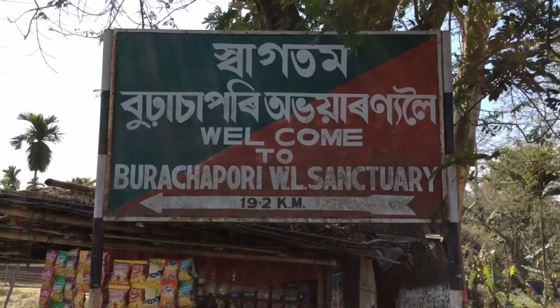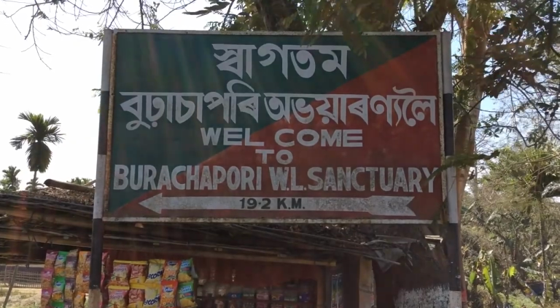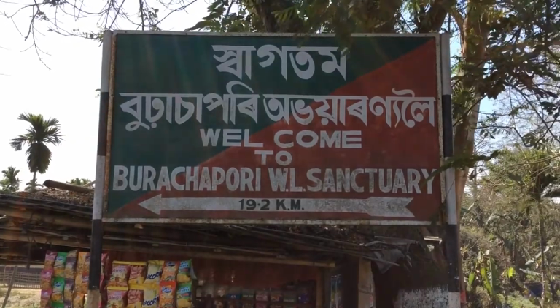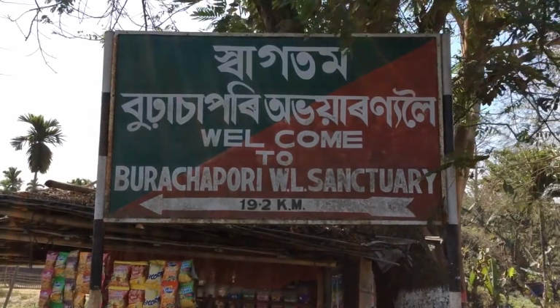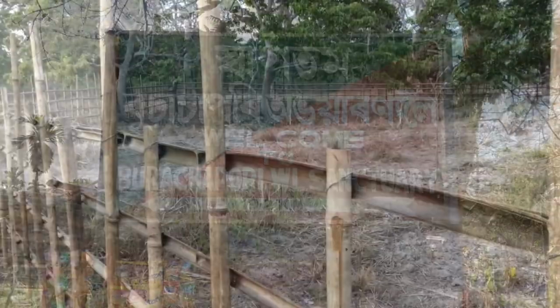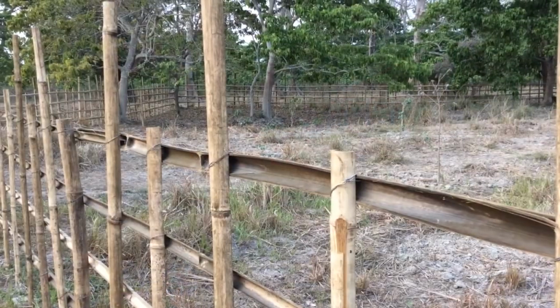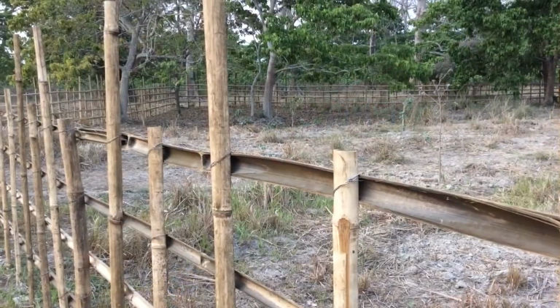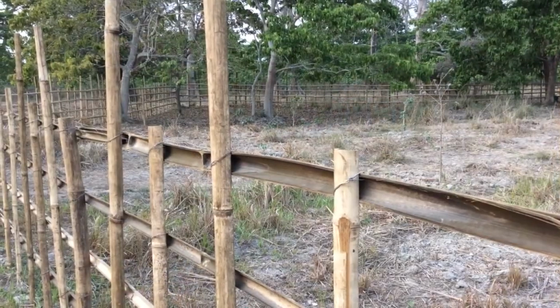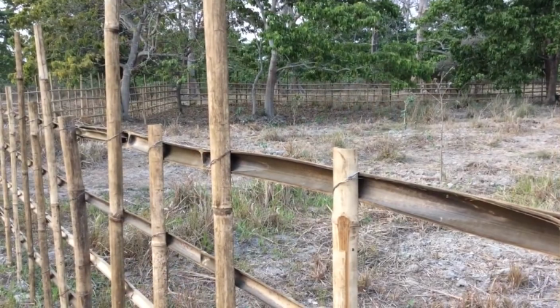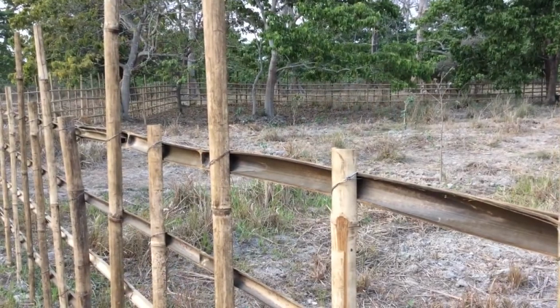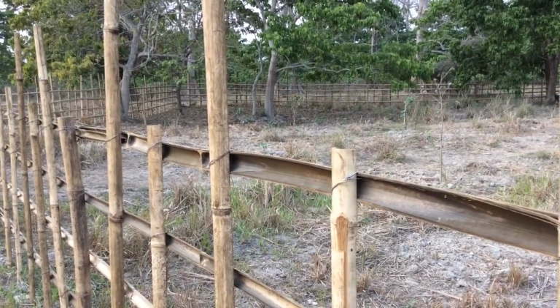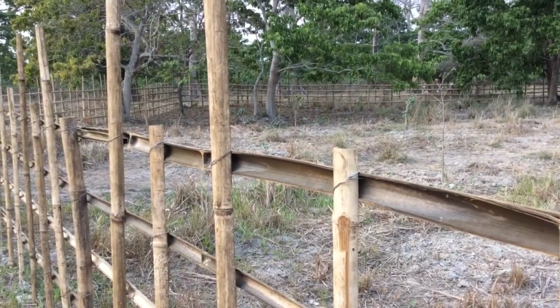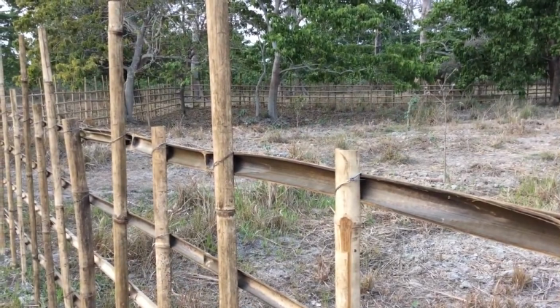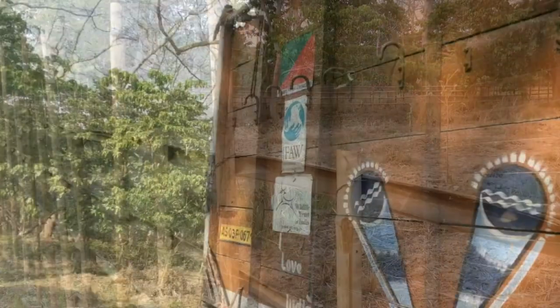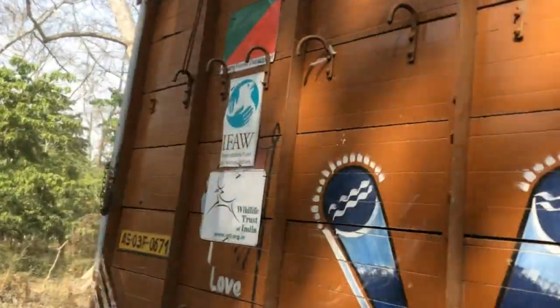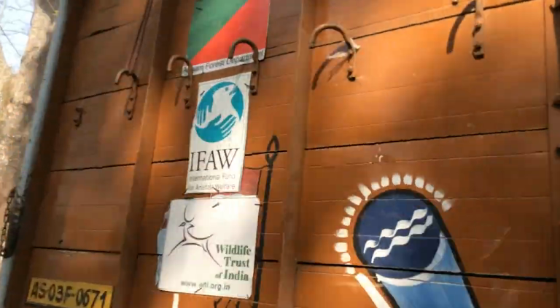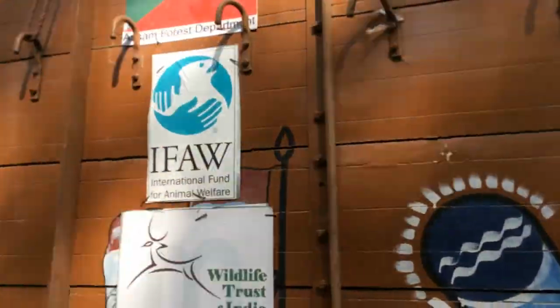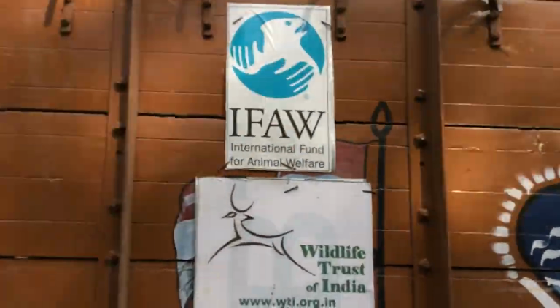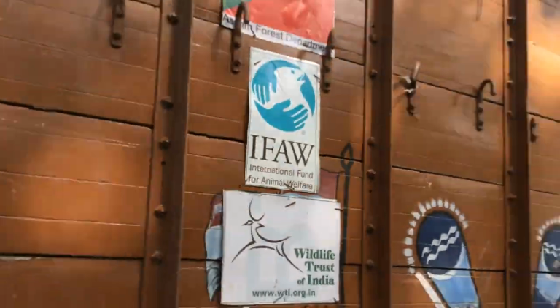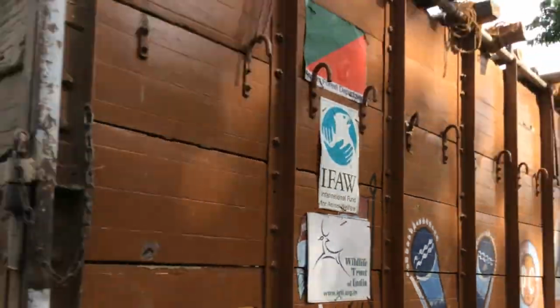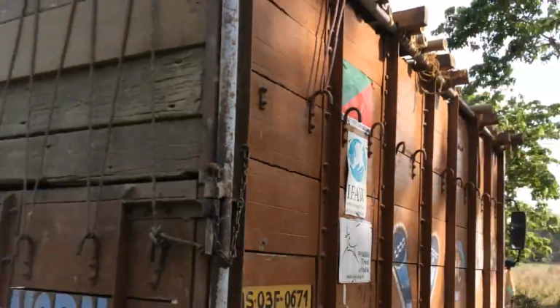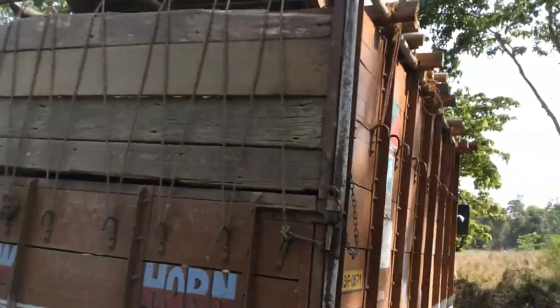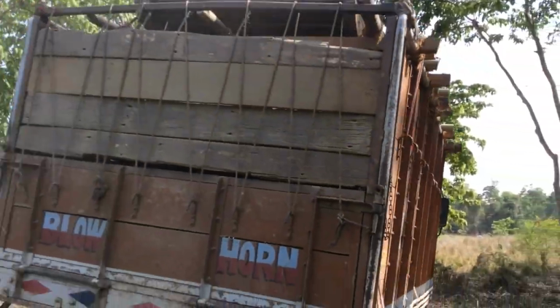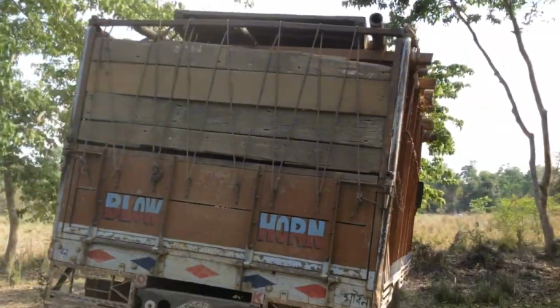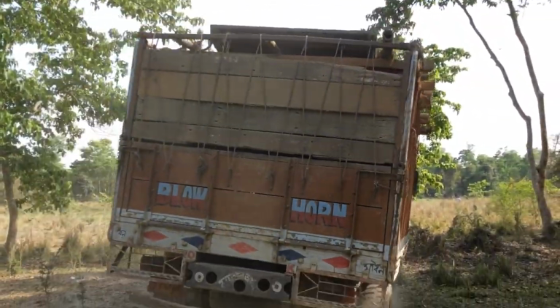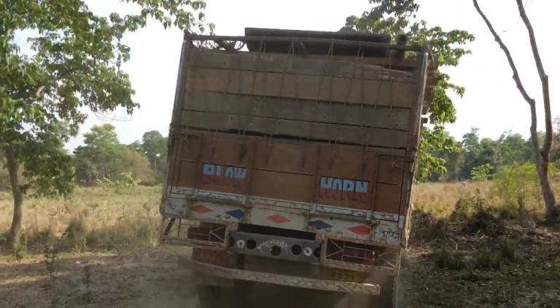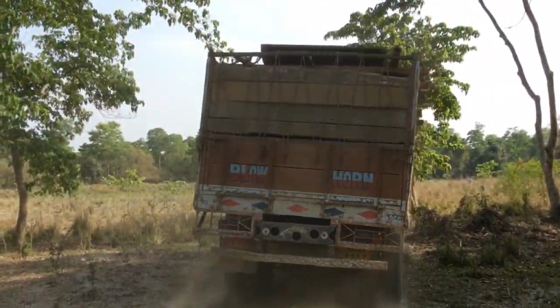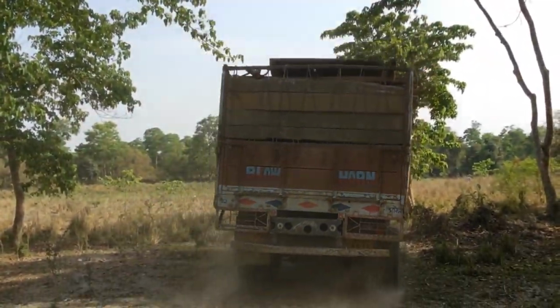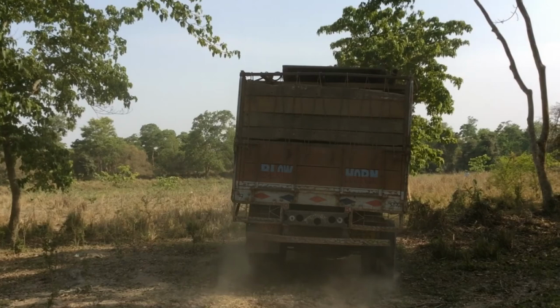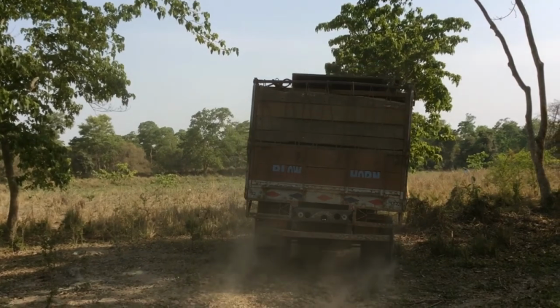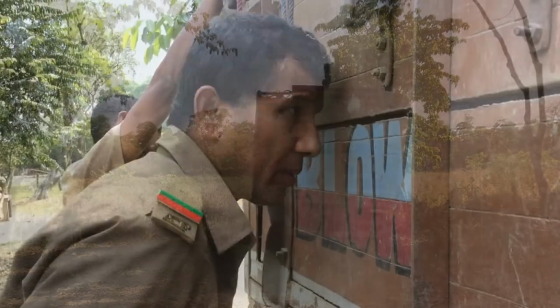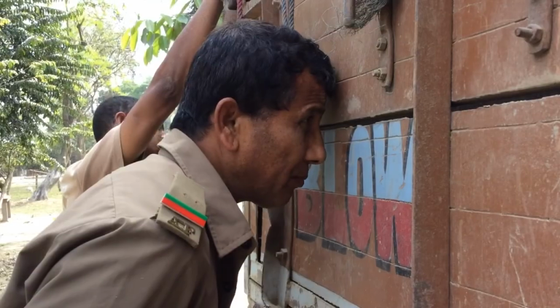The temporary pre-release boma was installed earlier to keep the buffalo pair for a month in a selected environment for acclimatization before the soft release.